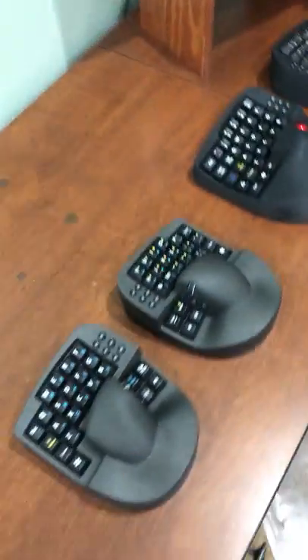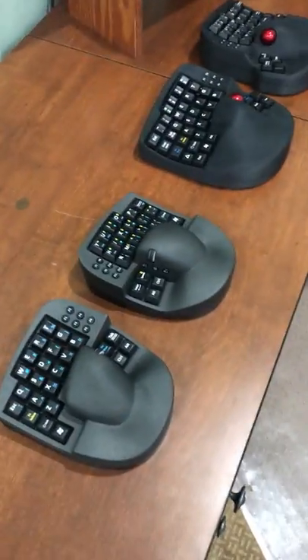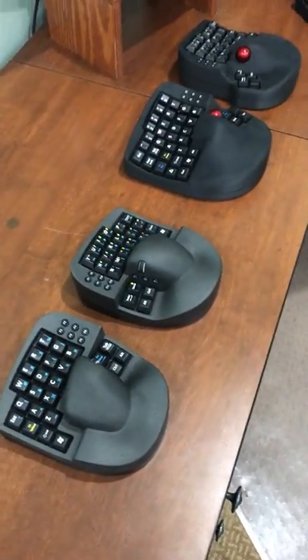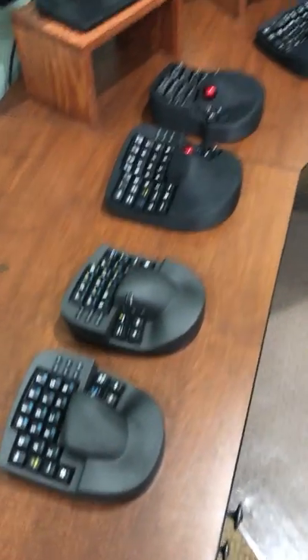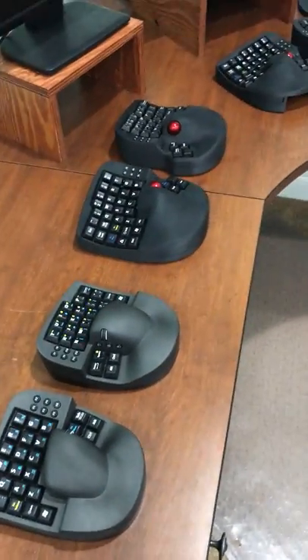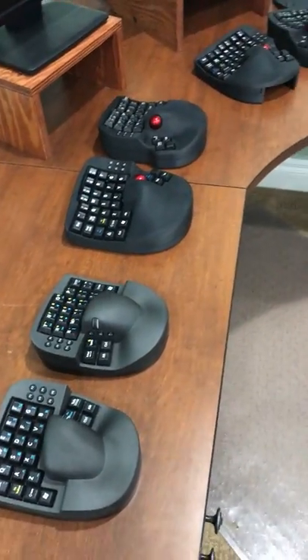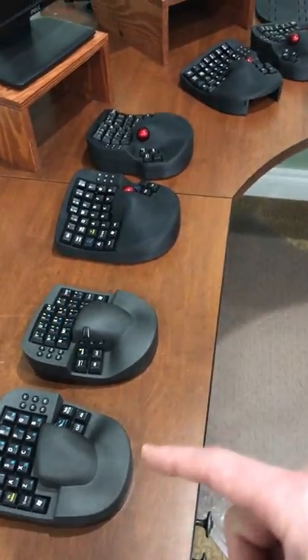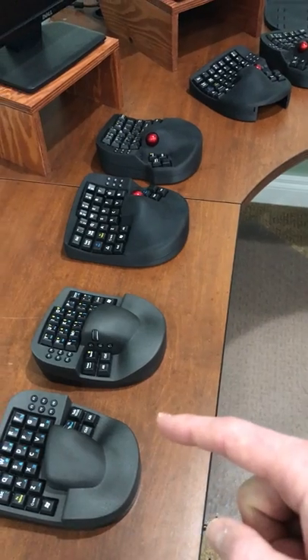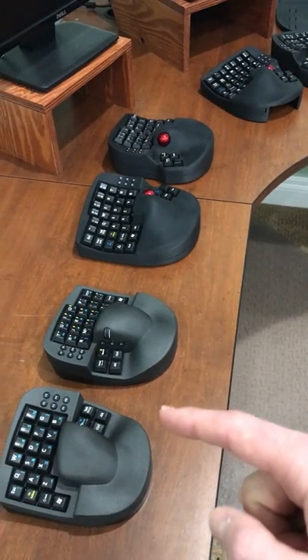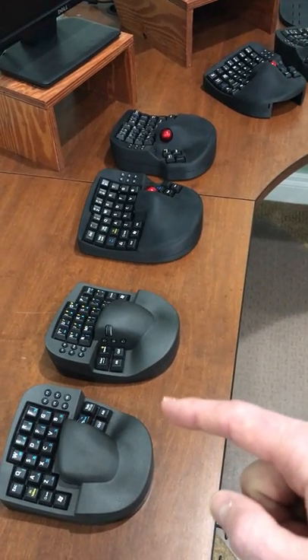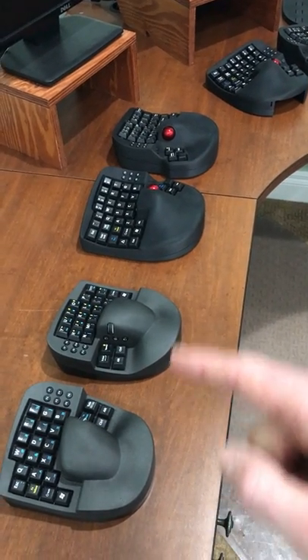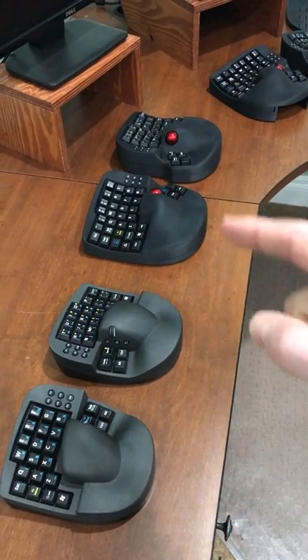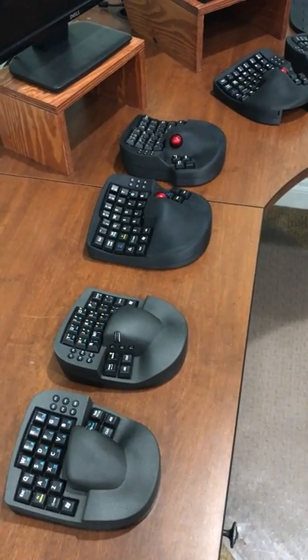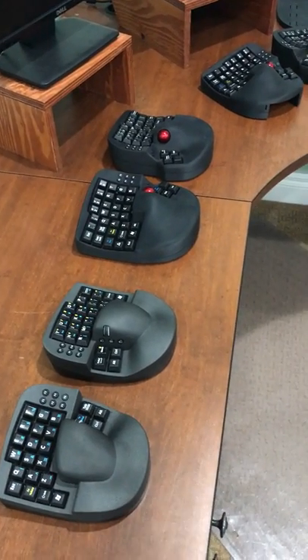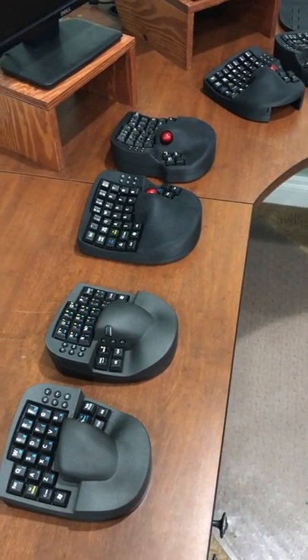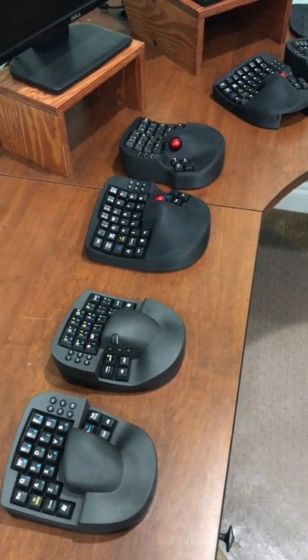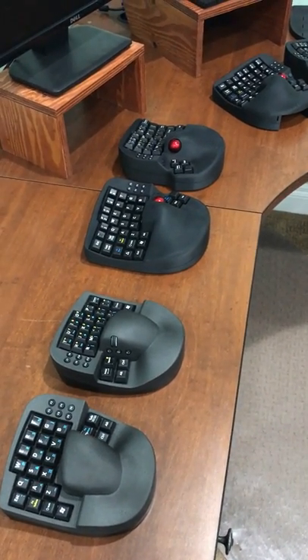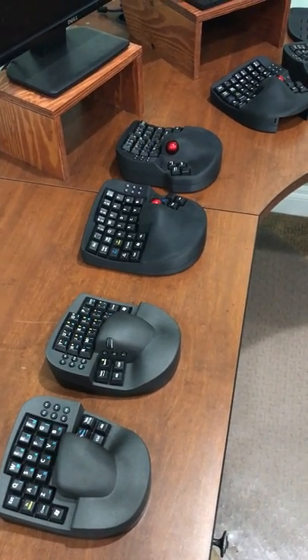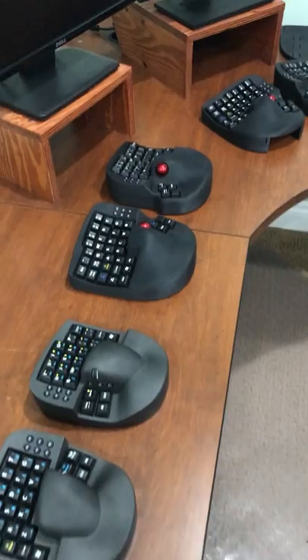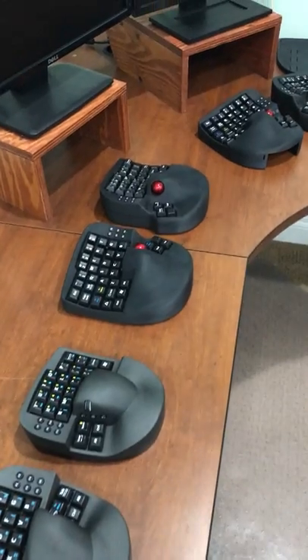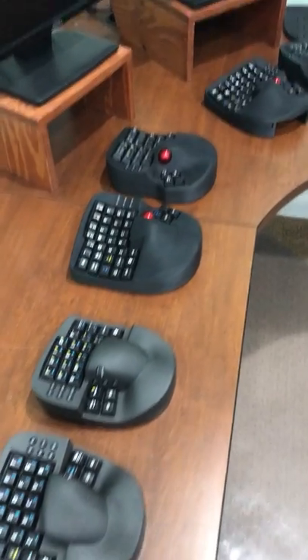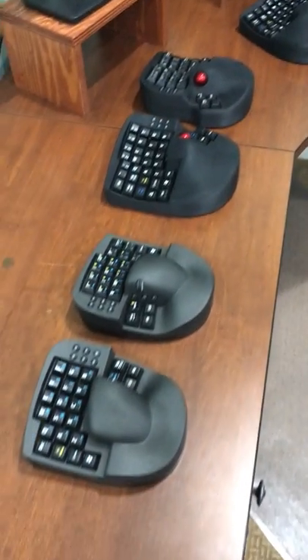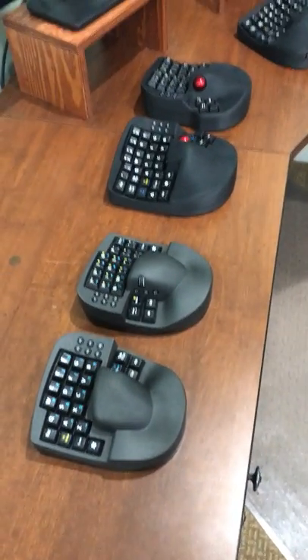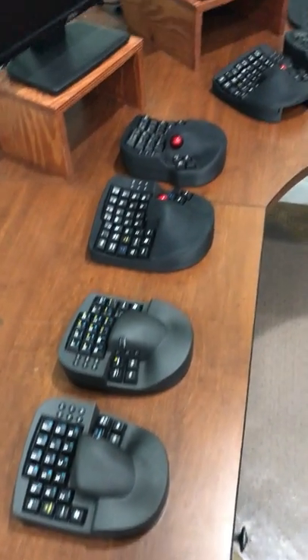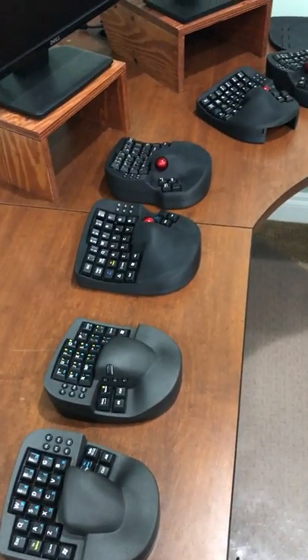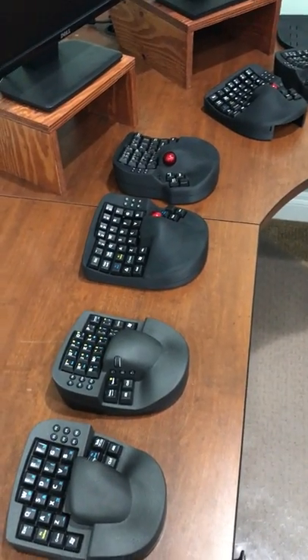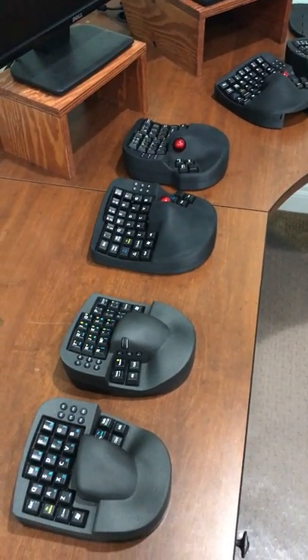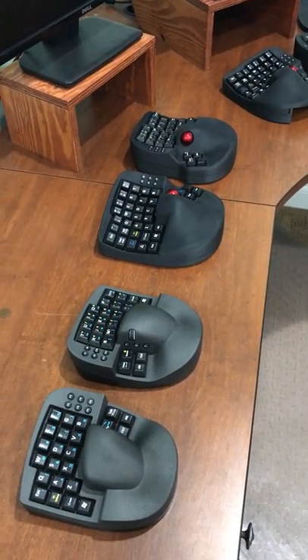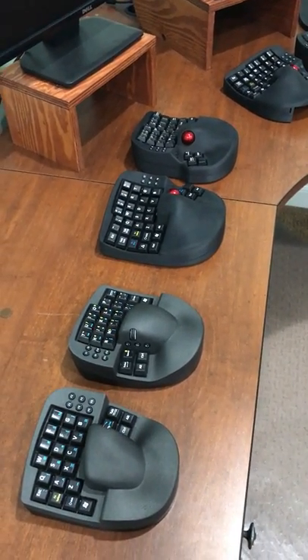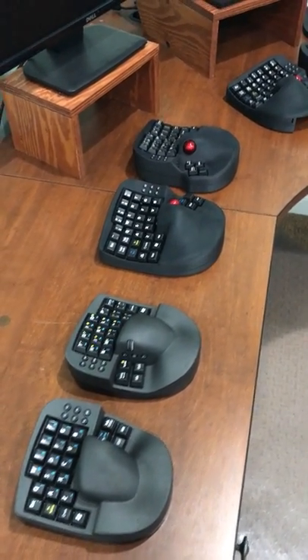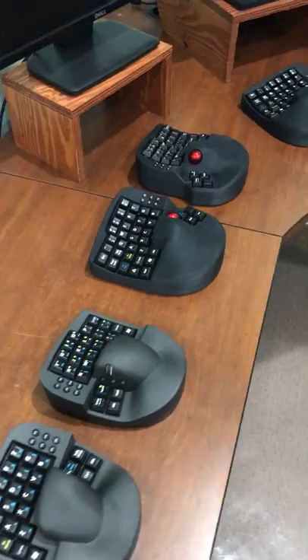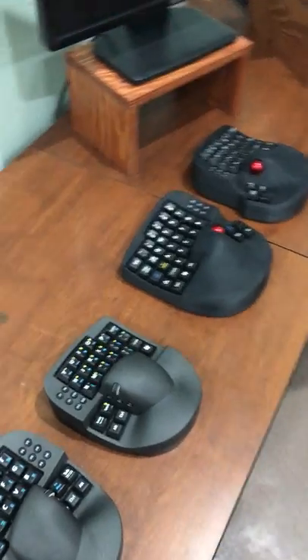The main thing when deciding between the Alpha and the Track is whether you are a trackball type person or a mouse type person. That's the biggest factor that will distinguish which one you would want.